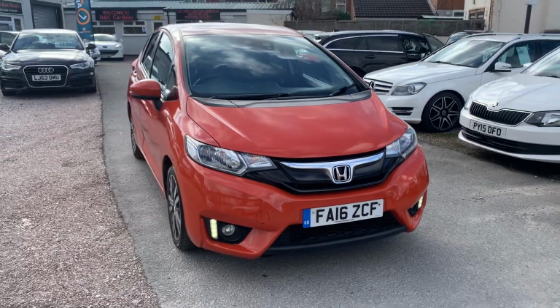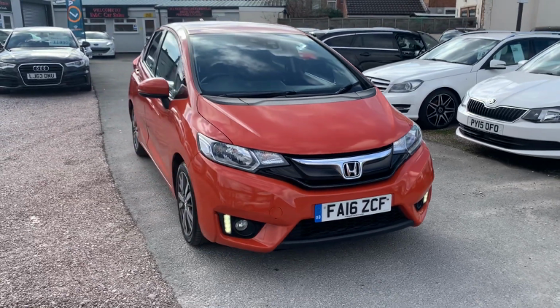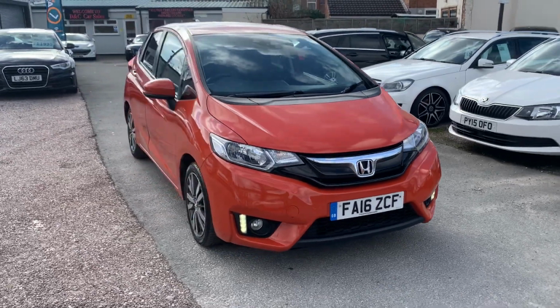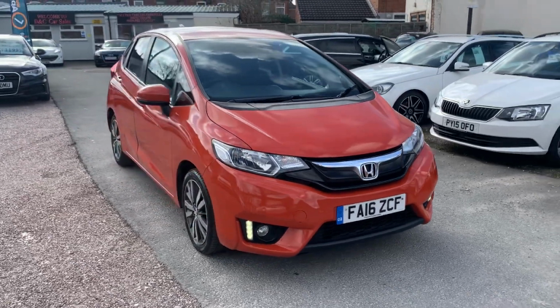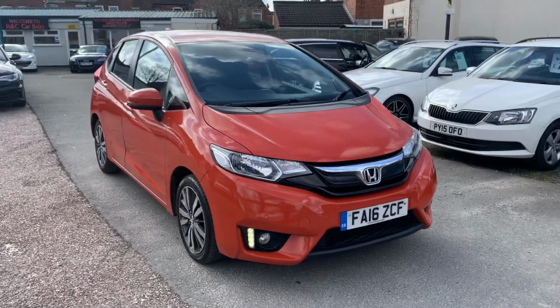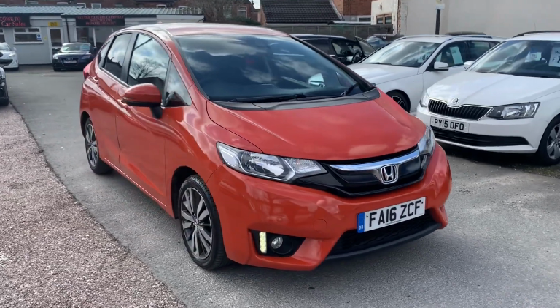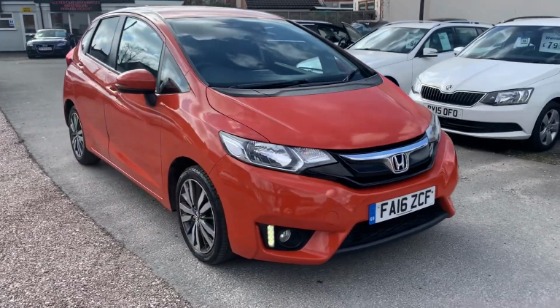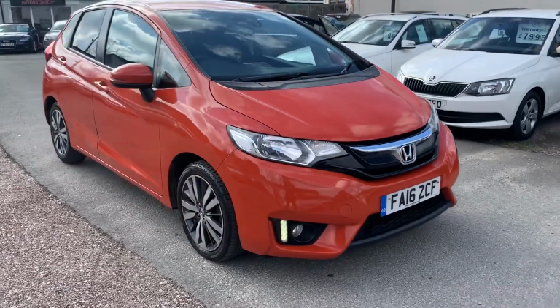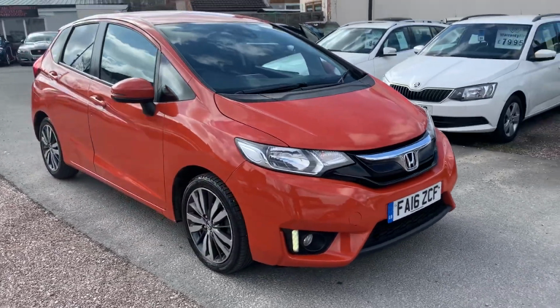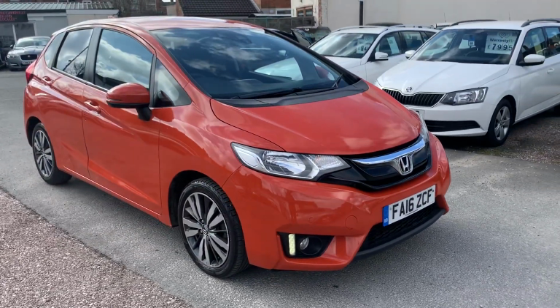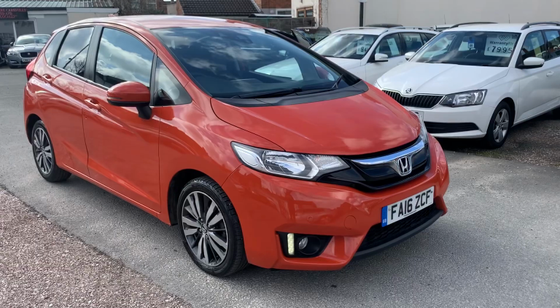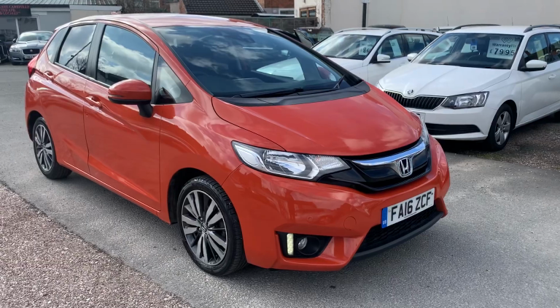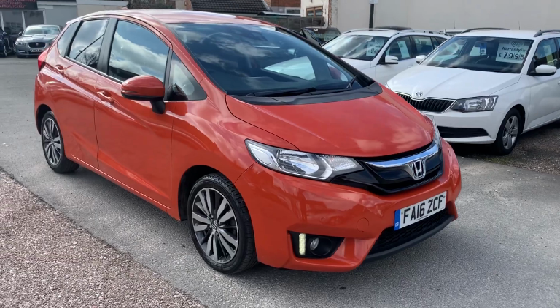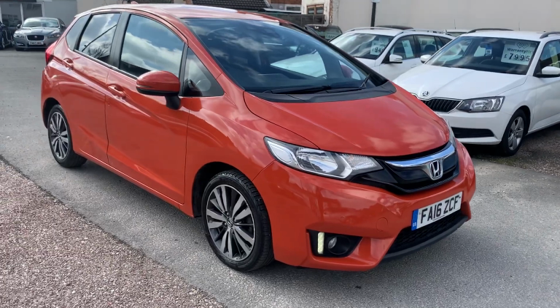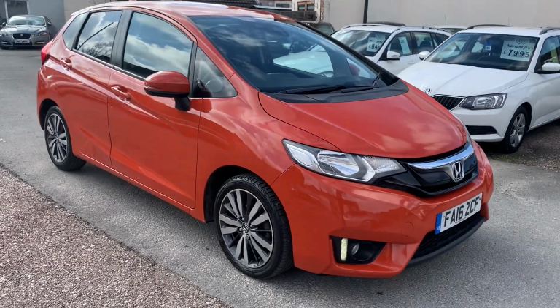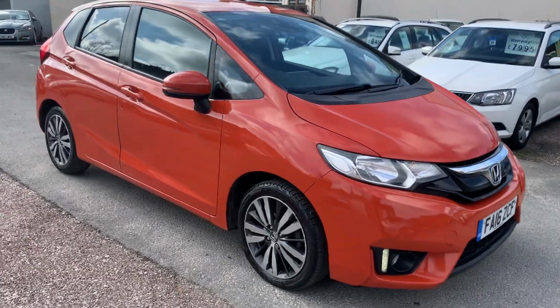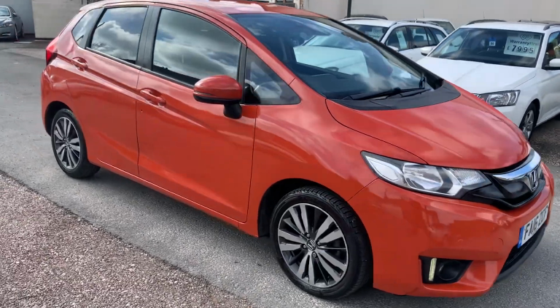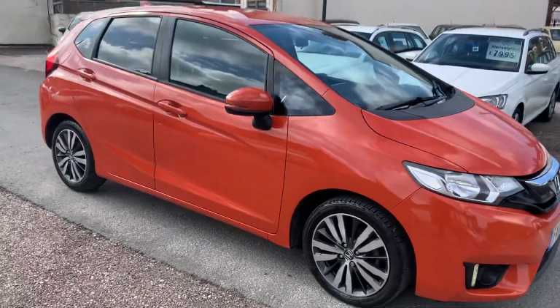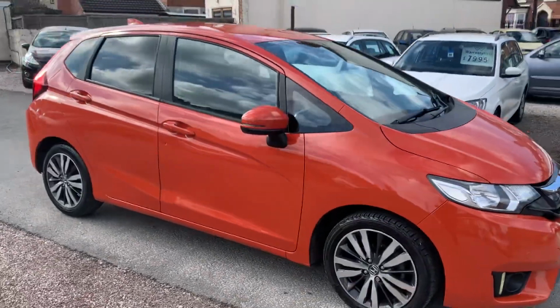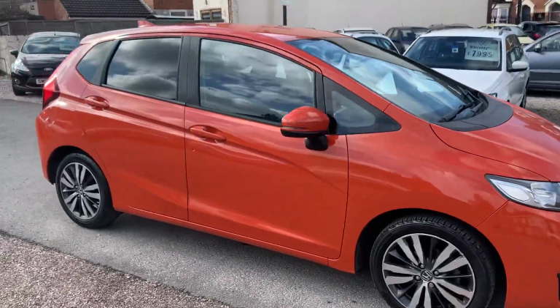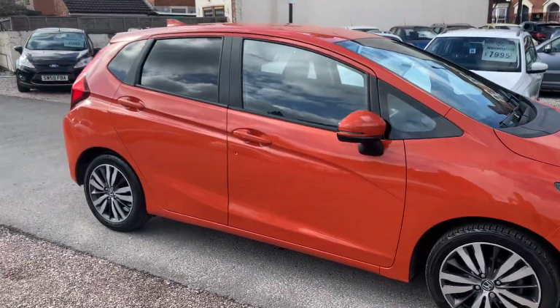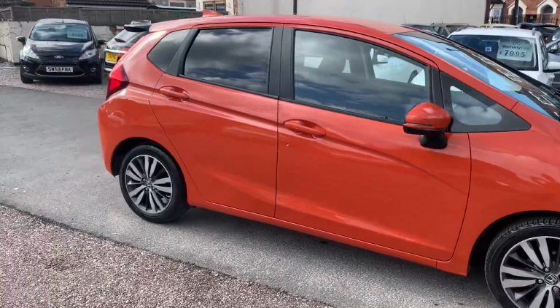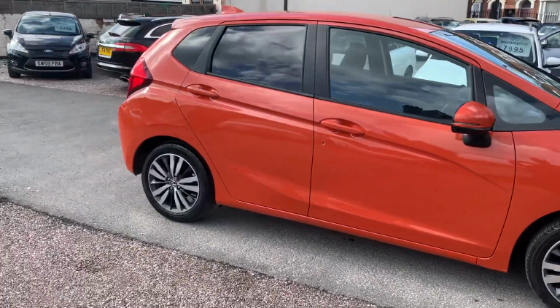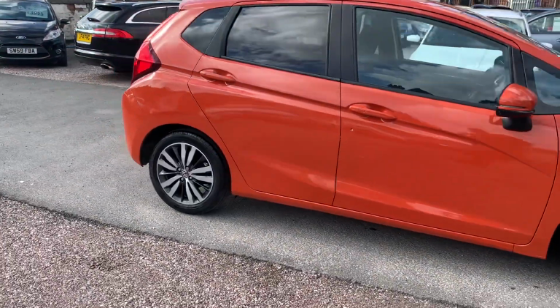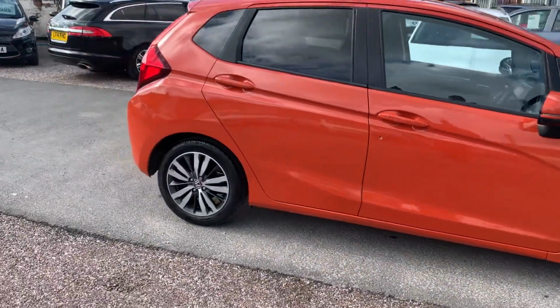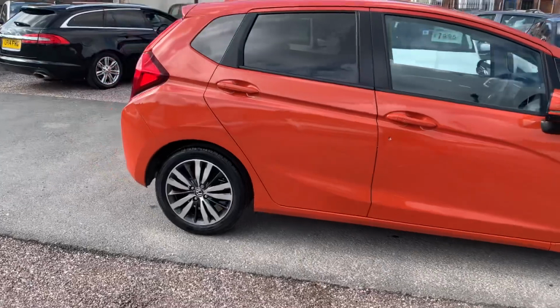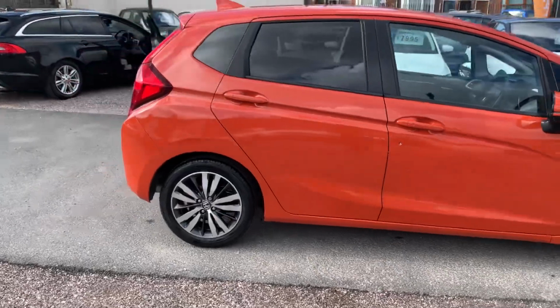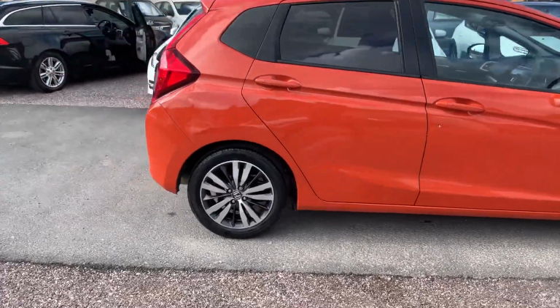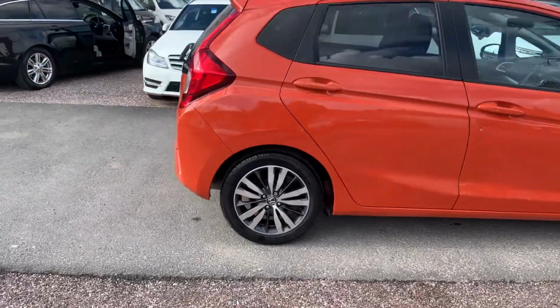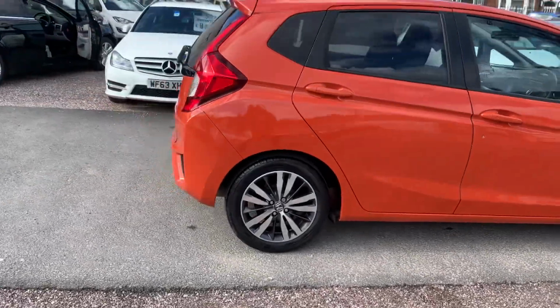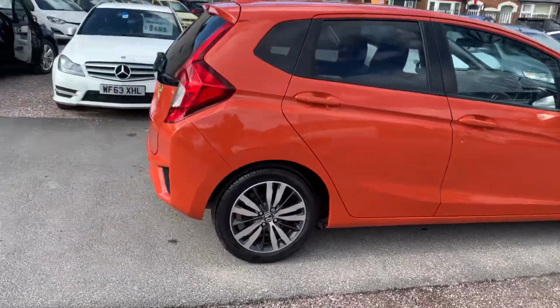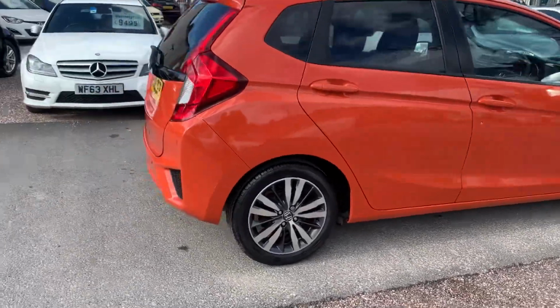Hi, it's Richard, D&C Car Sales and Crewe. I'm just going to do you a quick walk around video of our Honda Jazz. I have got the car running so you can get a bit of a feel for it and we'll get you around all the bodywork and show you the interior.